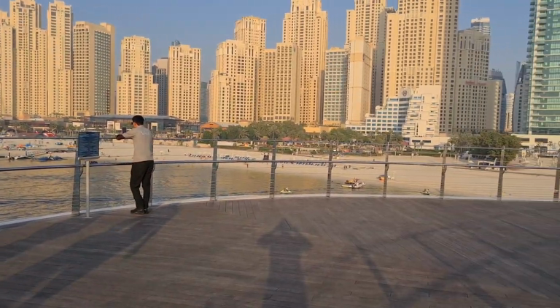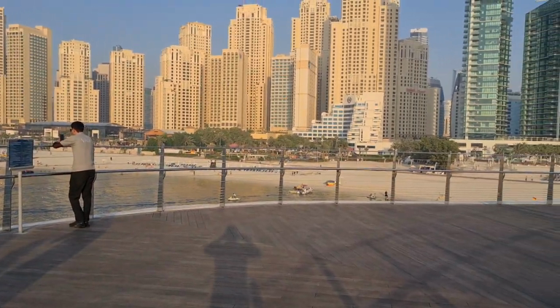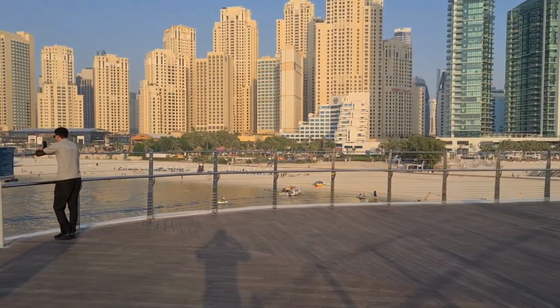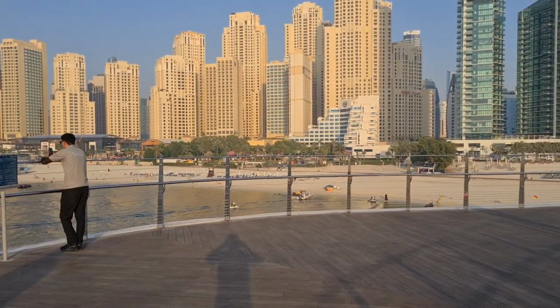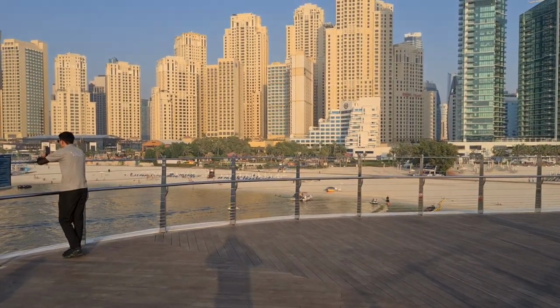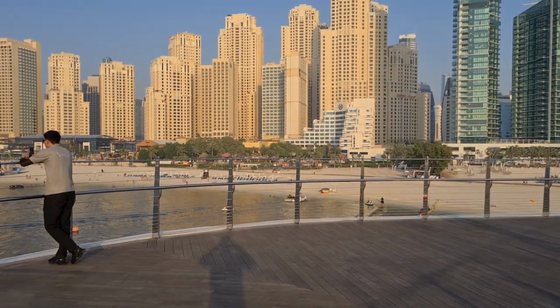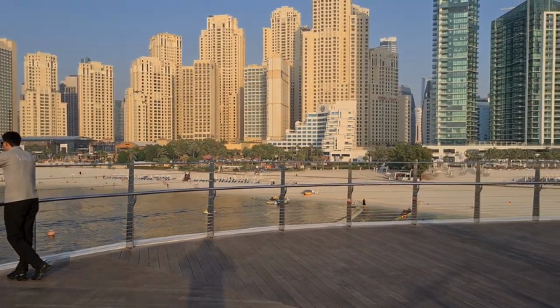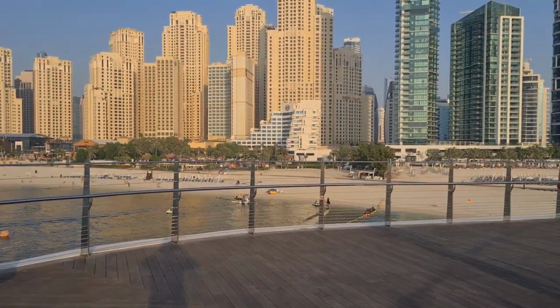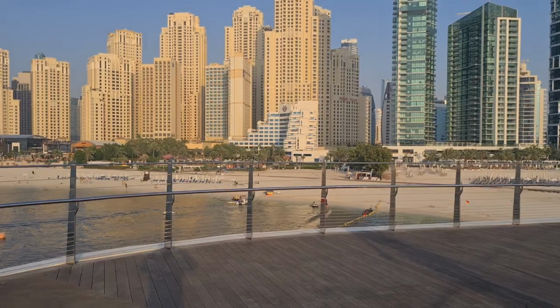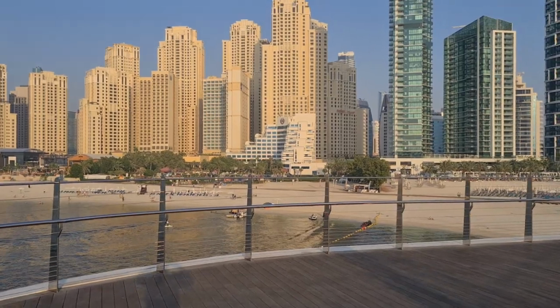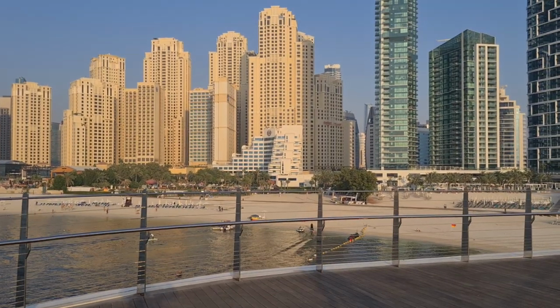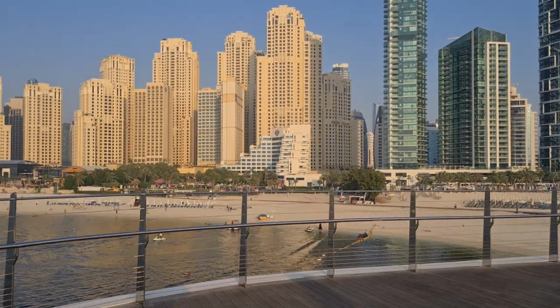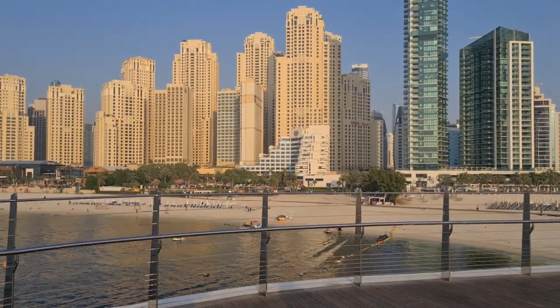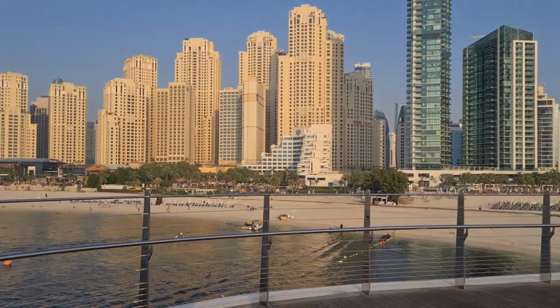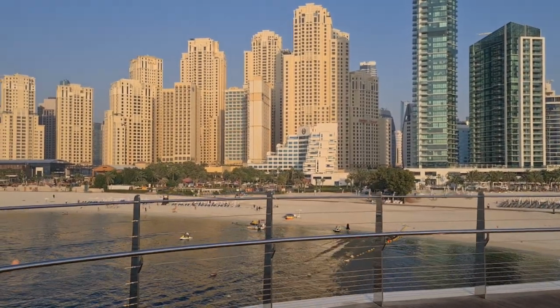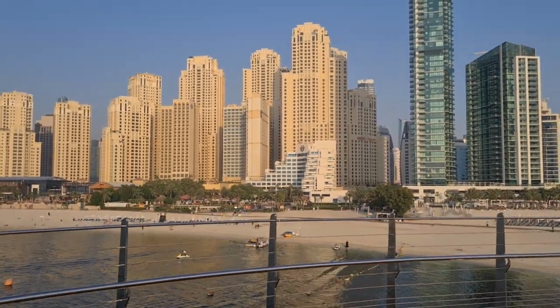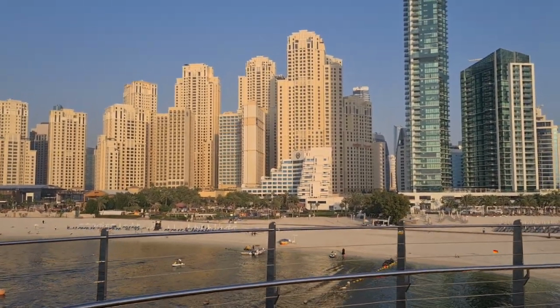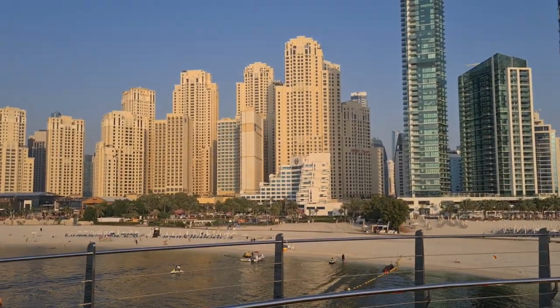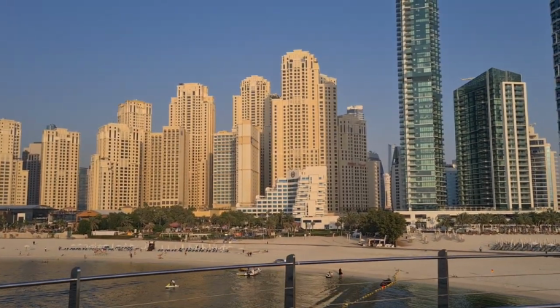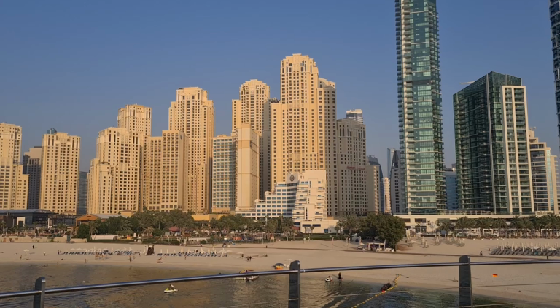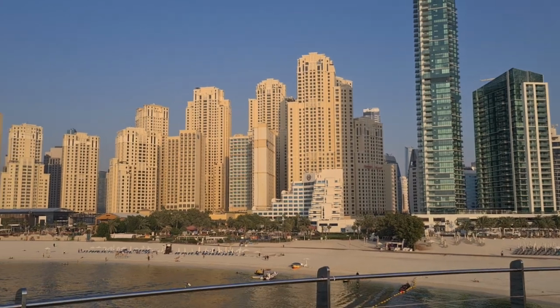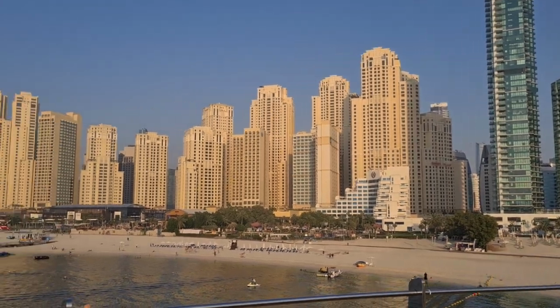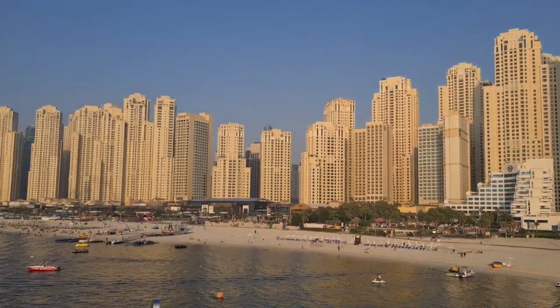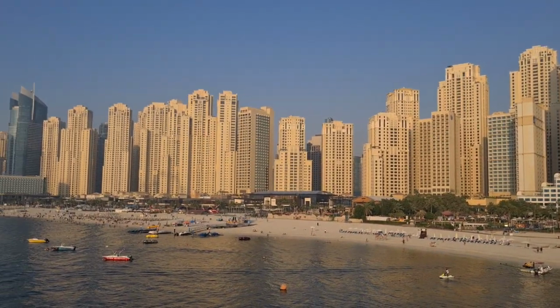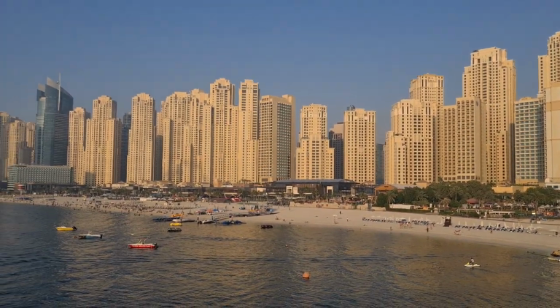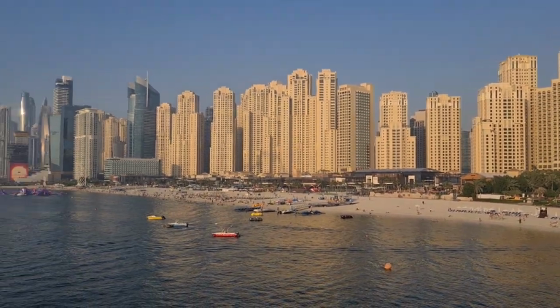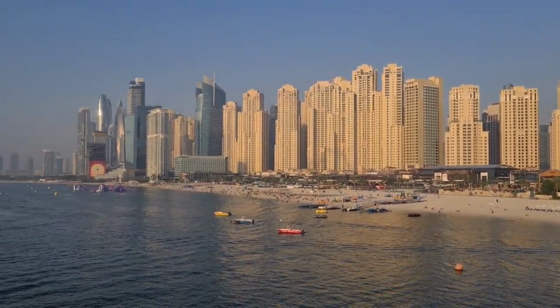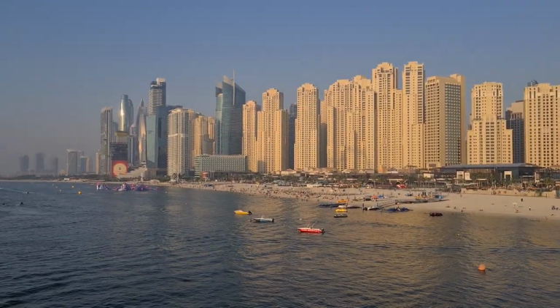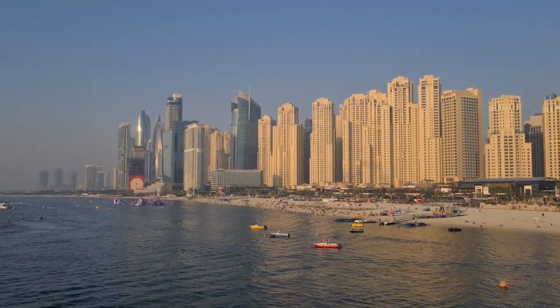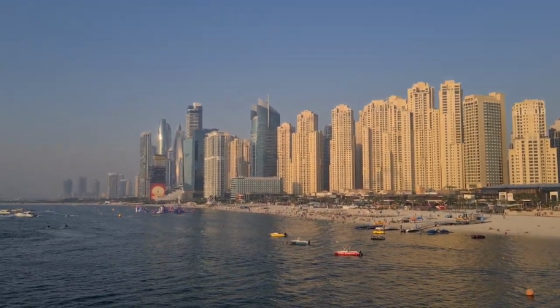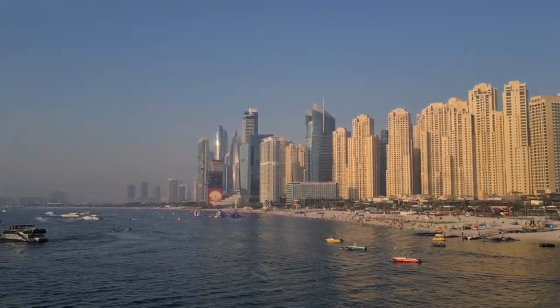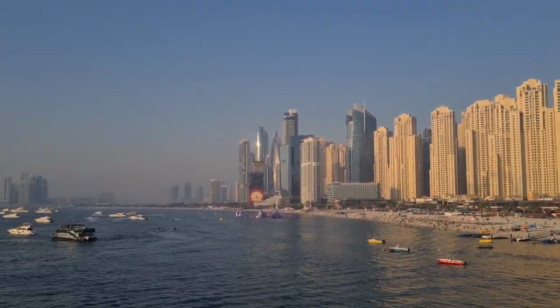That's where you need to get to from those two towers in order to get to JBR, which is right here. JBR stands for Jumeirah Beach Residences — a literal name. It's Beach Residences; they live on the beach. It's a beautiful beach, and there's some new construction over there.